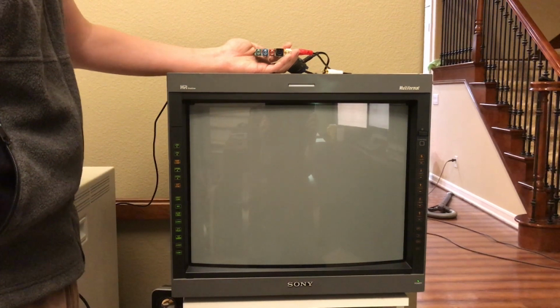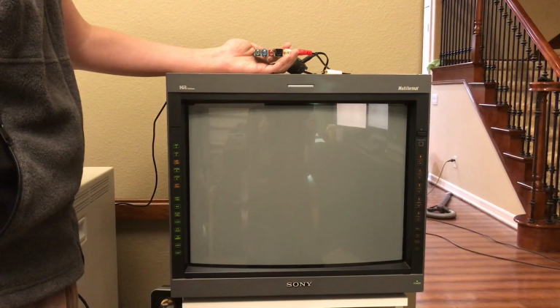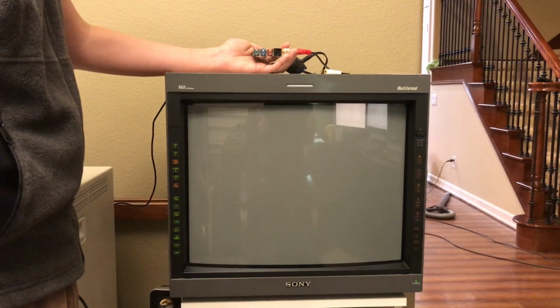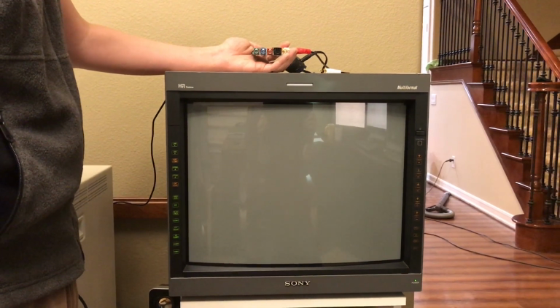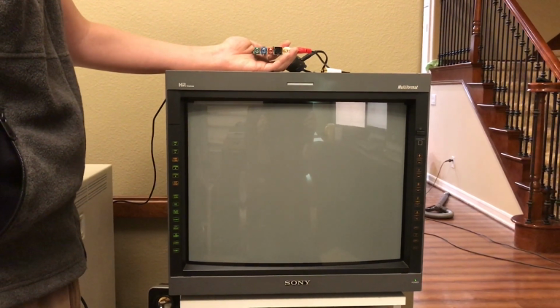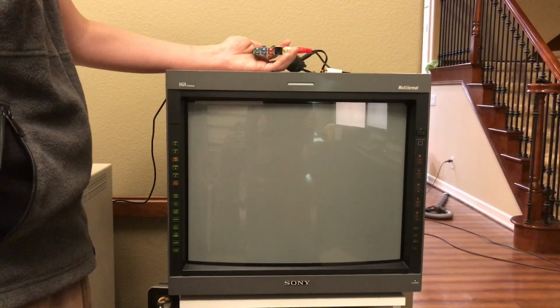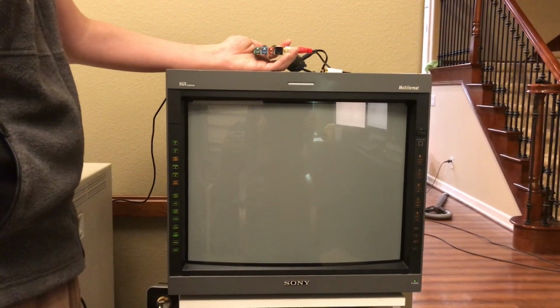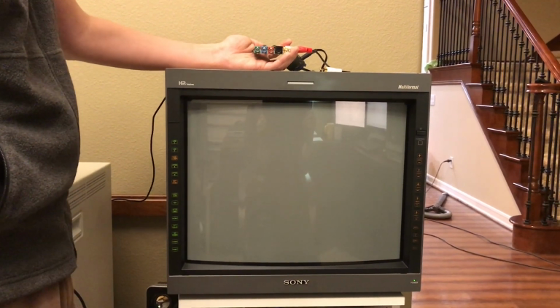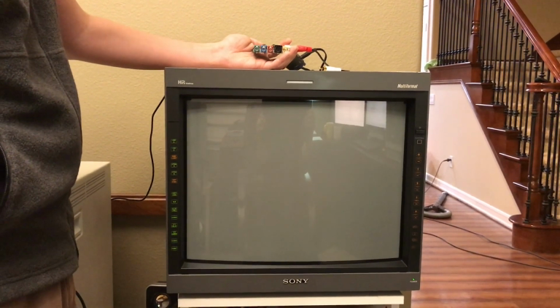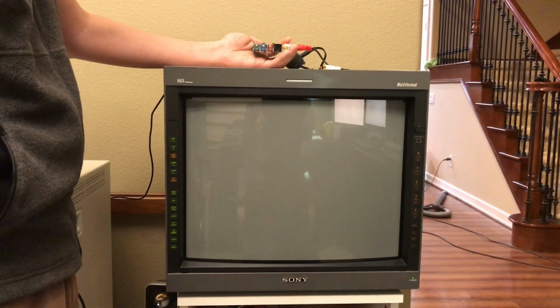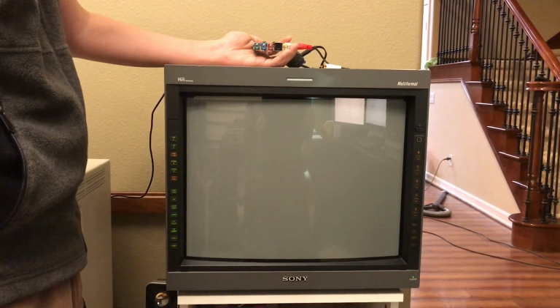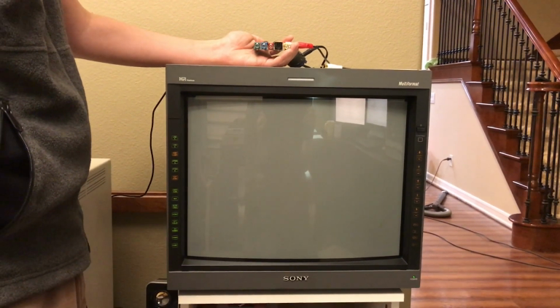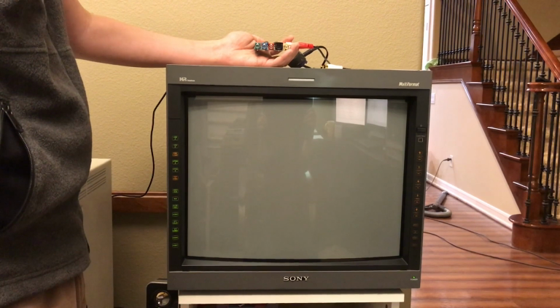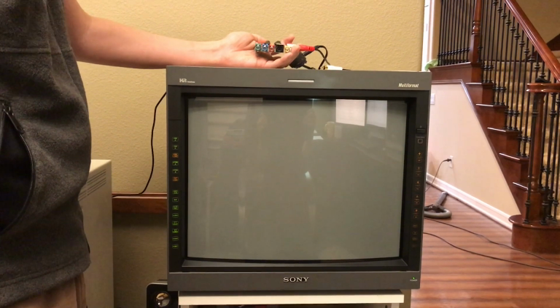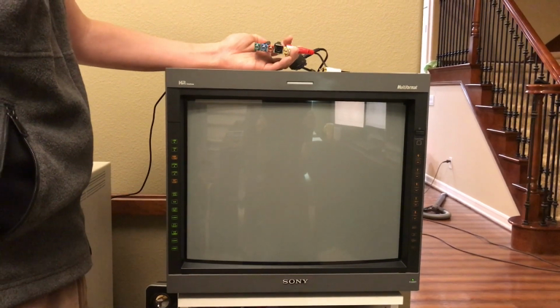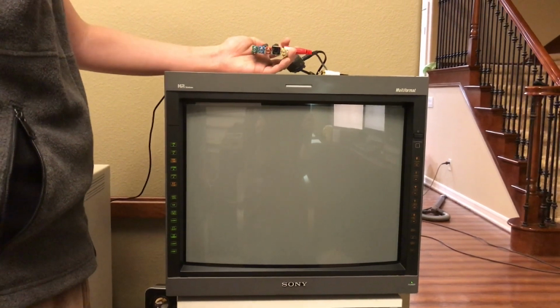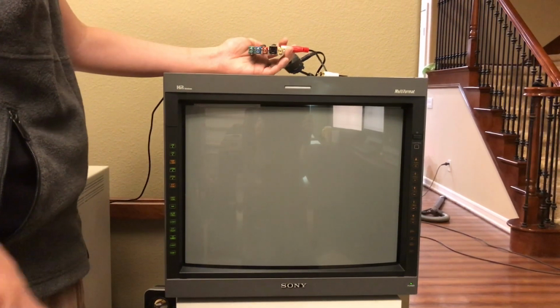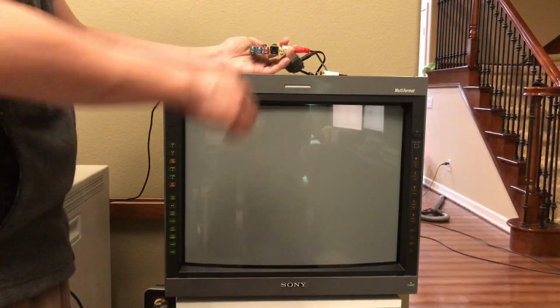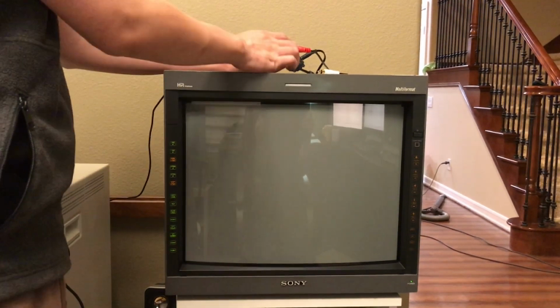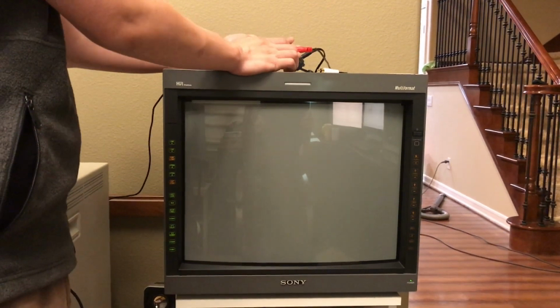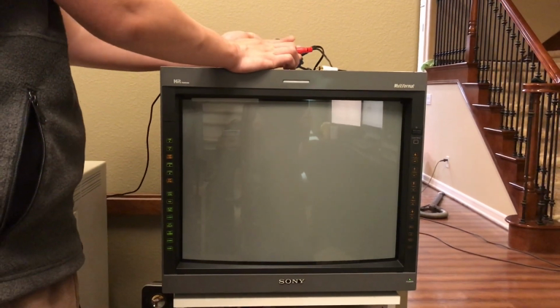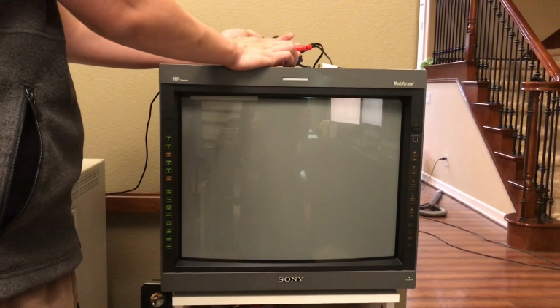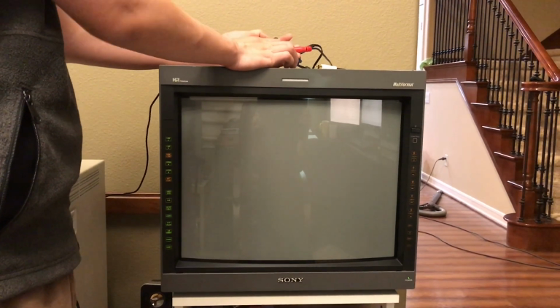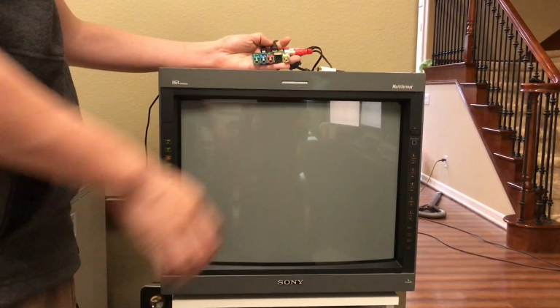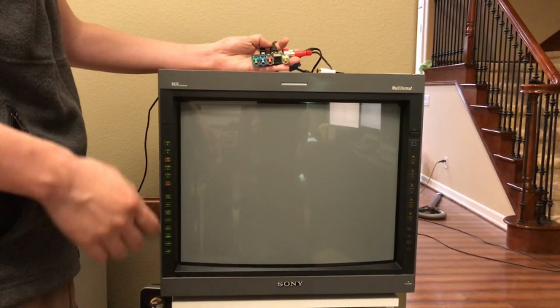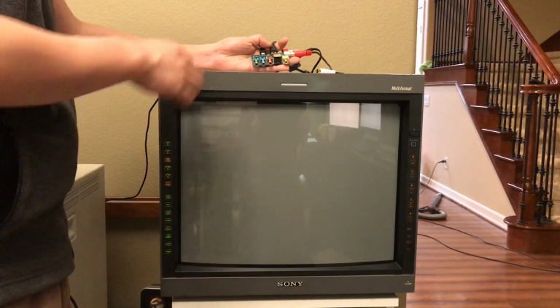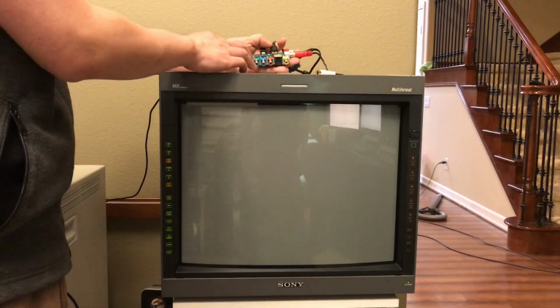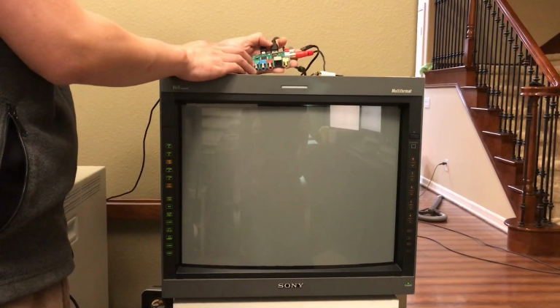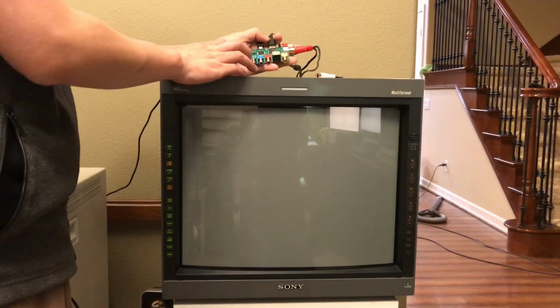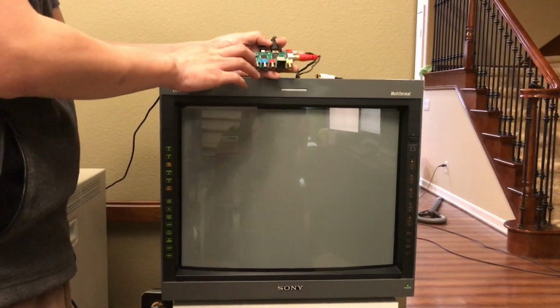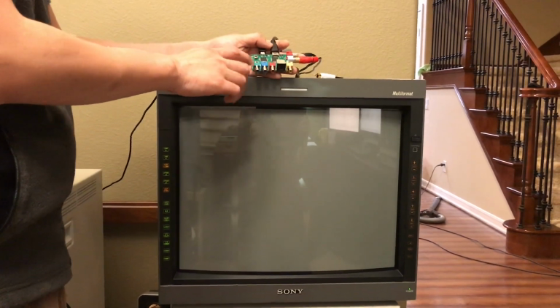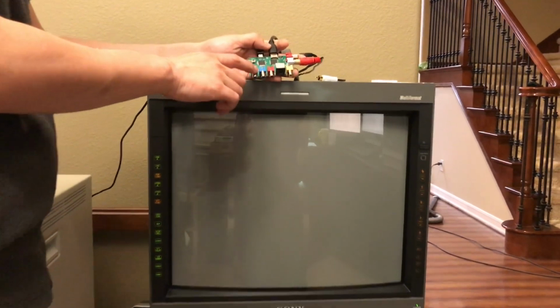Good evening, everyone. This is Mike Chi. Long time no talk. Sorry for the radio silence. I've been caught up with a few other things, but this weekend I finally had a chance to finish most of the firmware for the RetroTINK 2X.